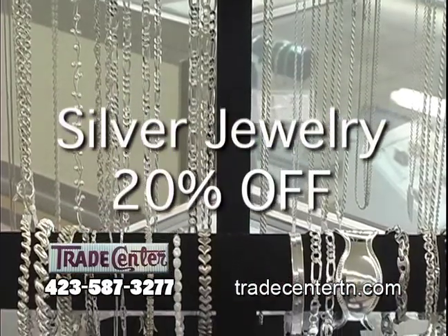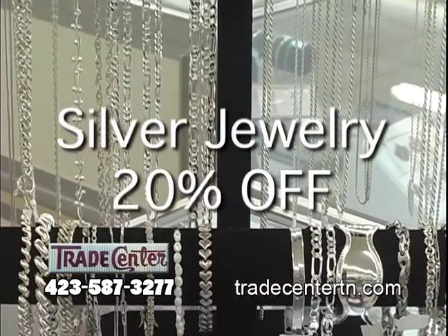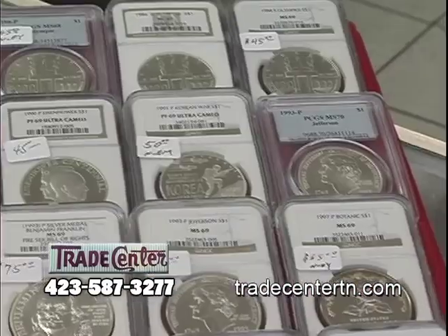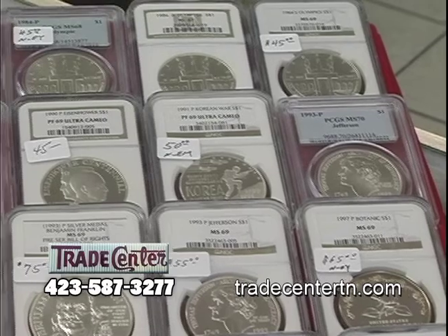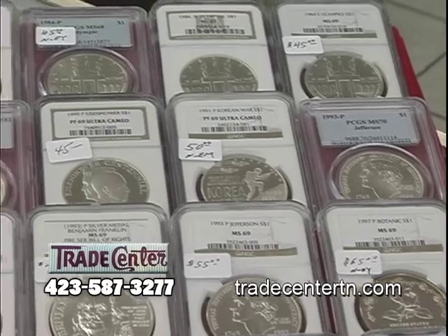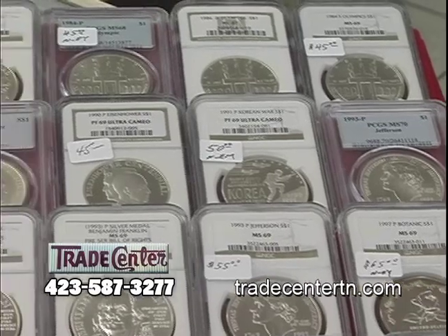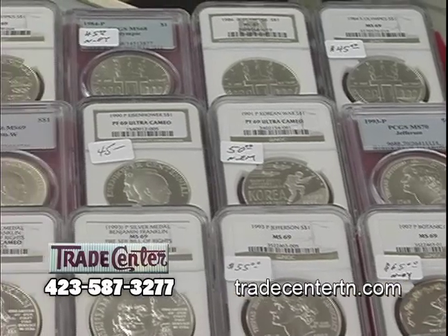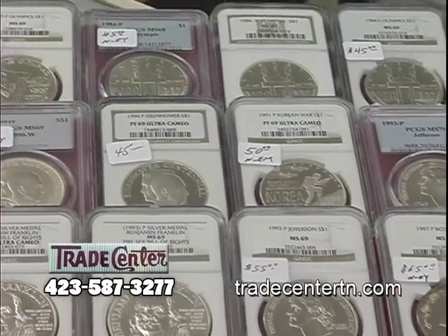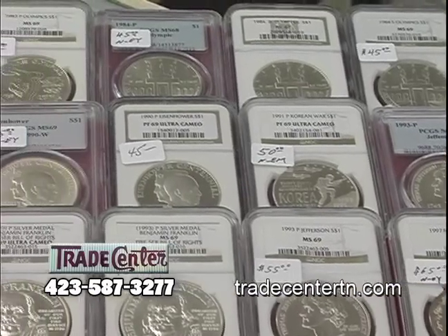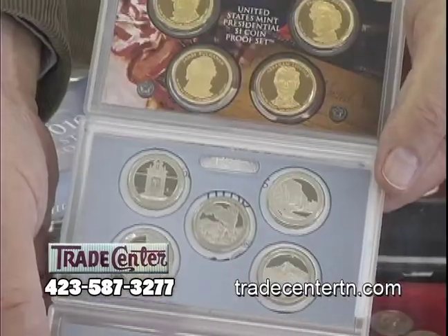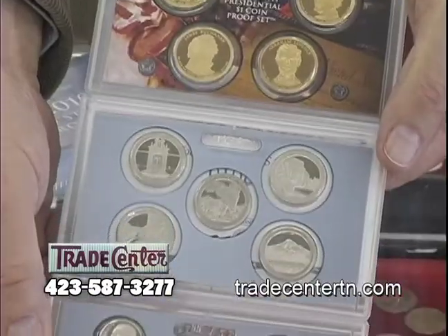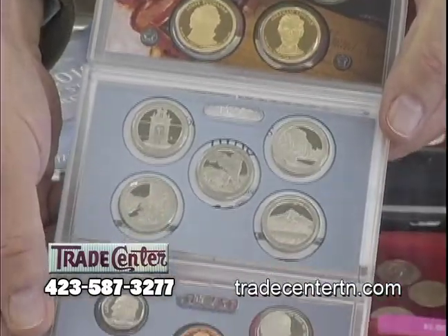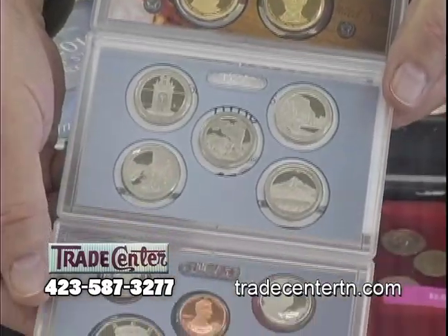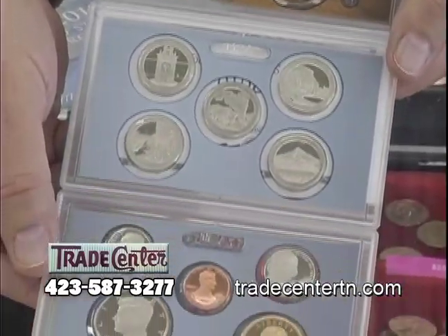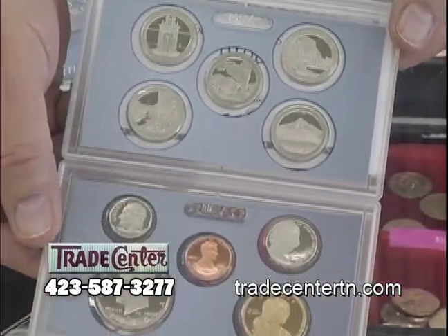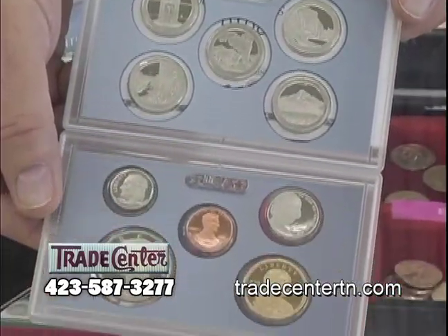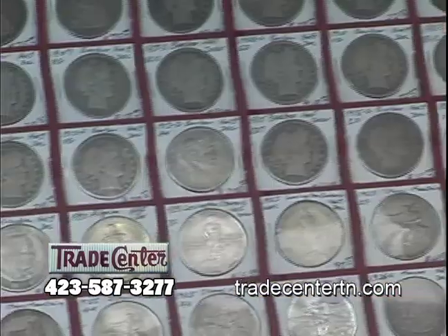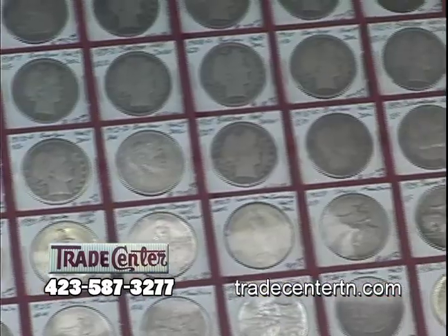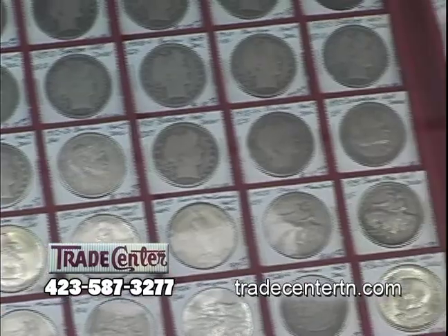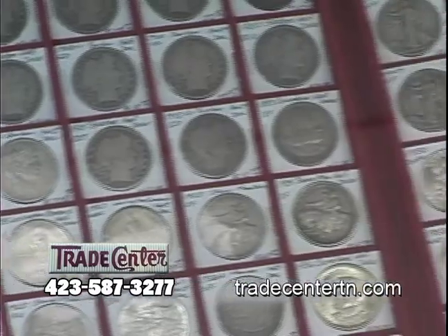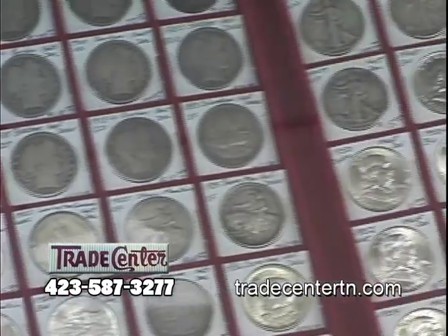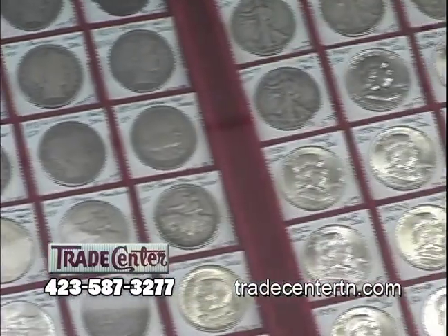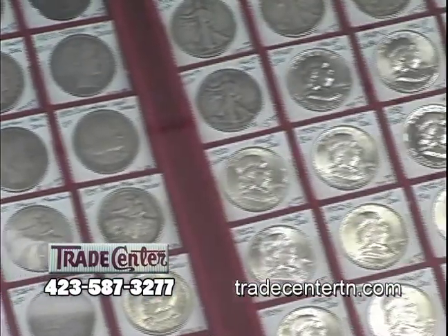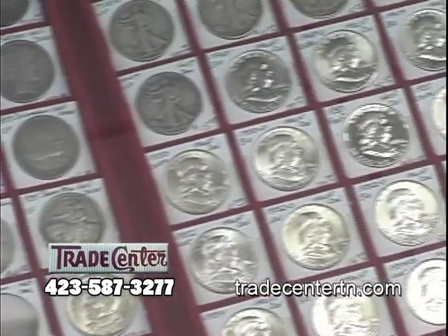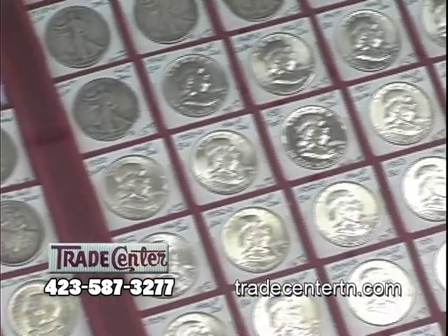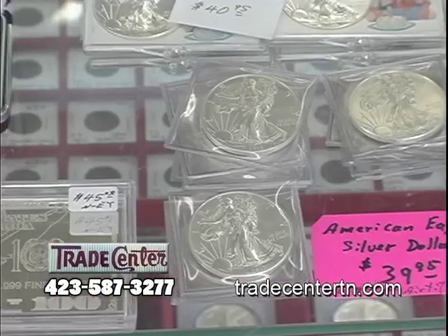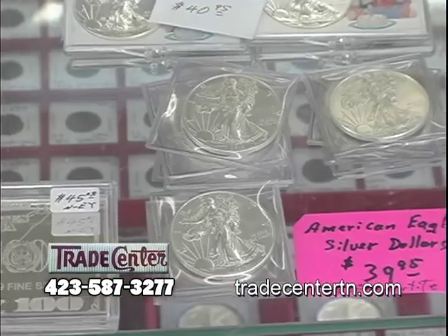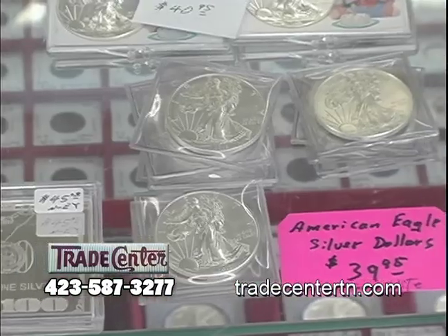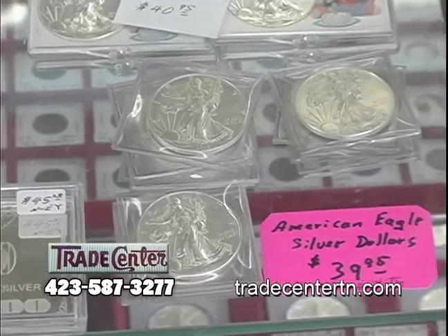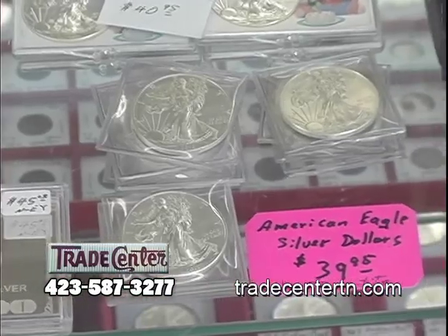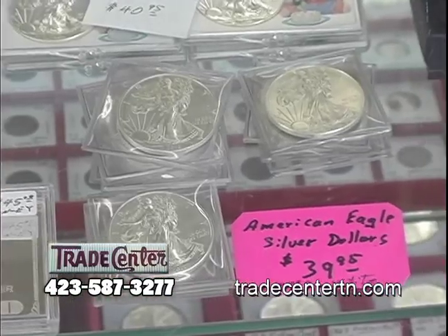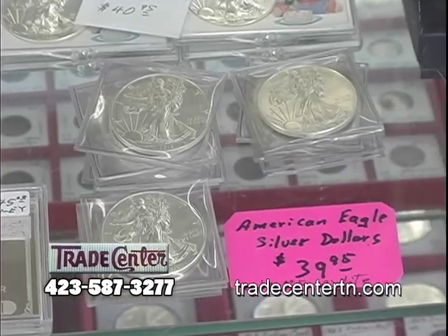If you love coins, discover why the Trade Center has one of the best collections in the area, with a large selection of coins dated from 300 B.C. to 2012. The American Eagle Silver Dollar makes a great stocking stuffer this Christmas.